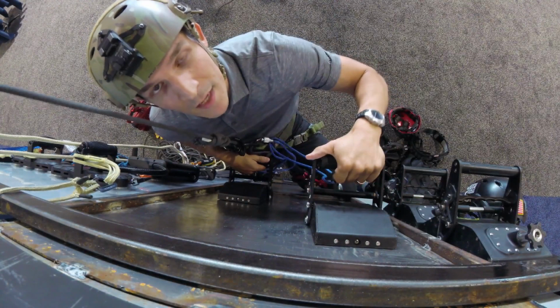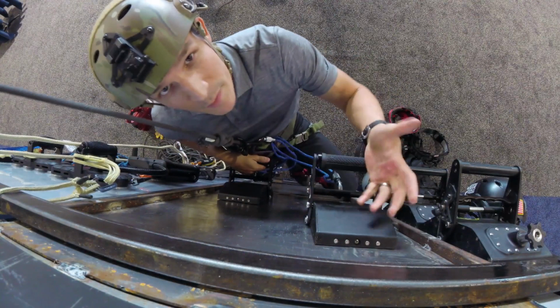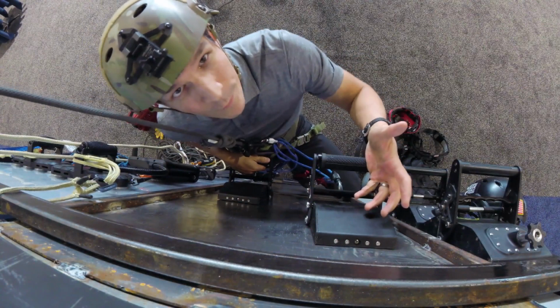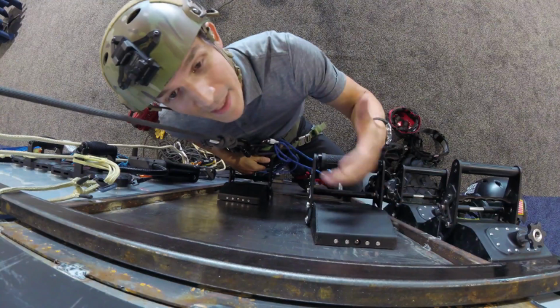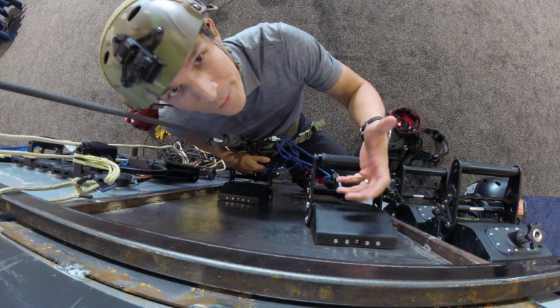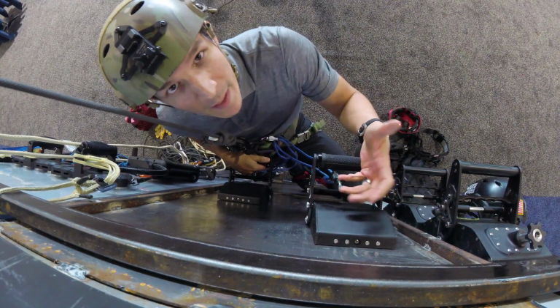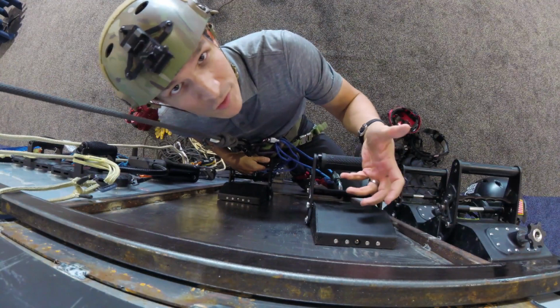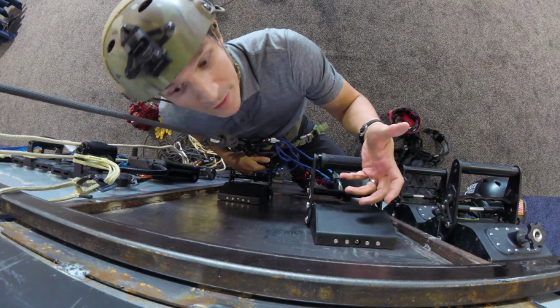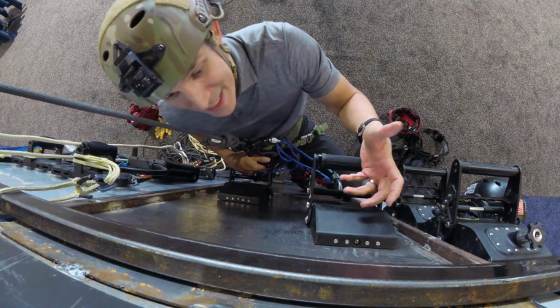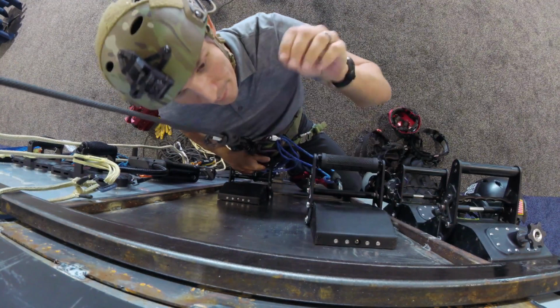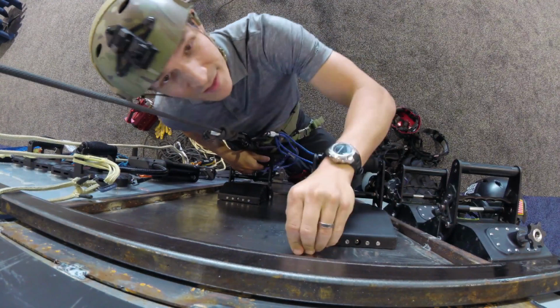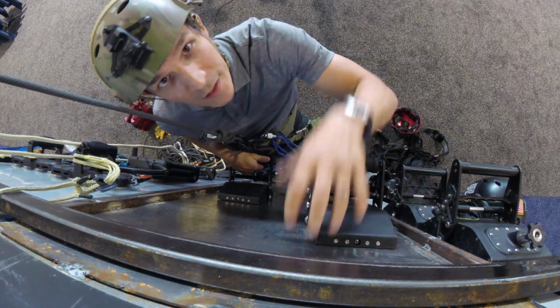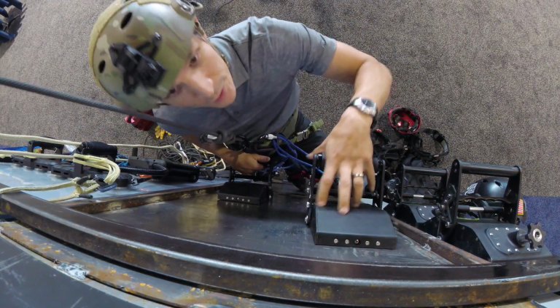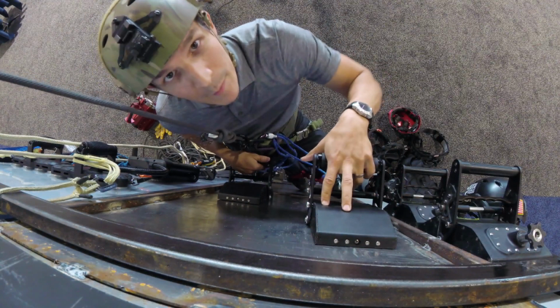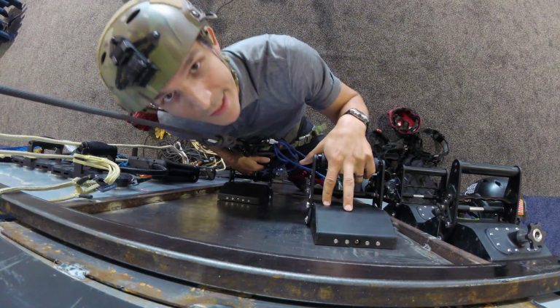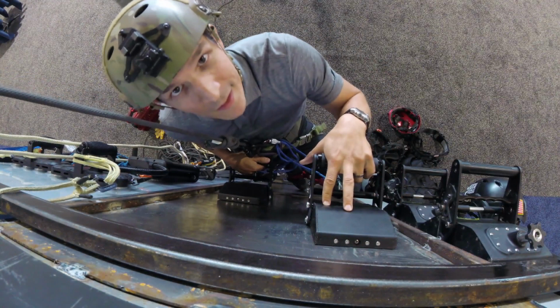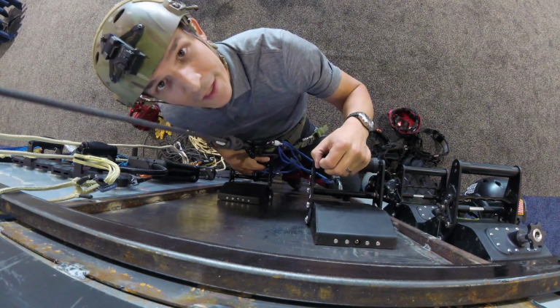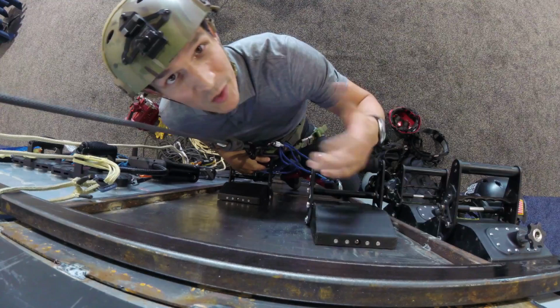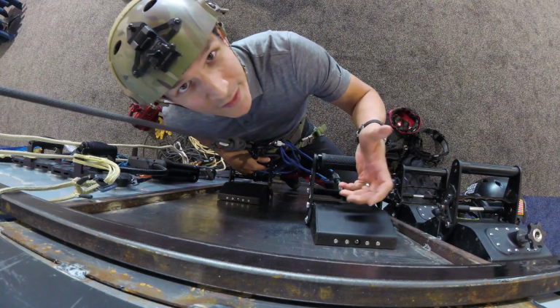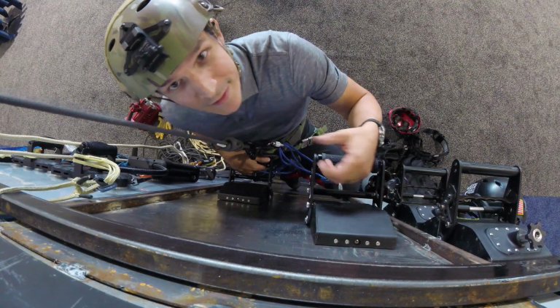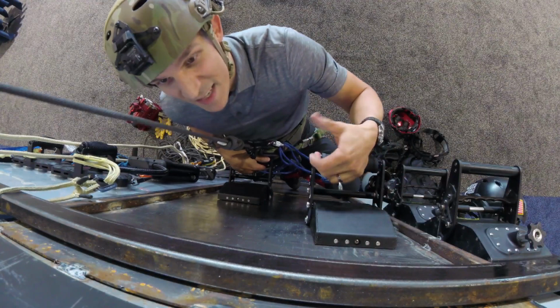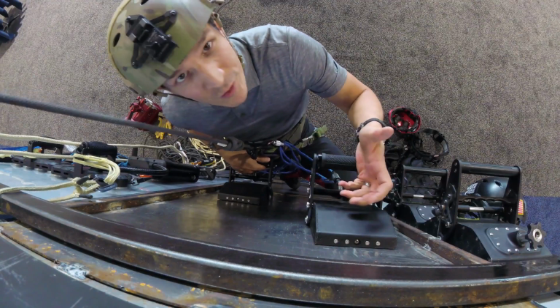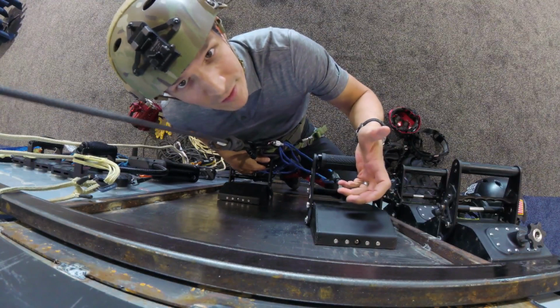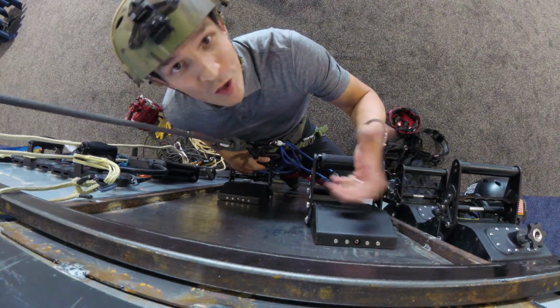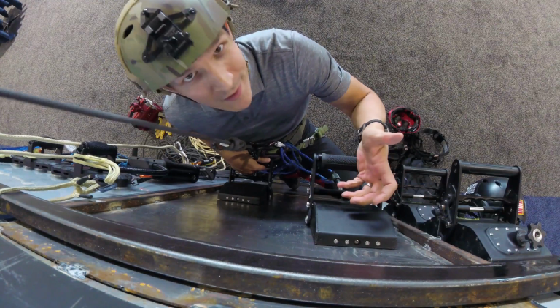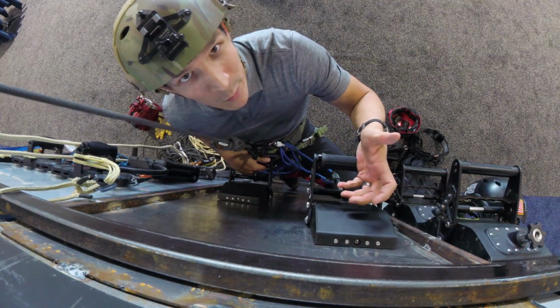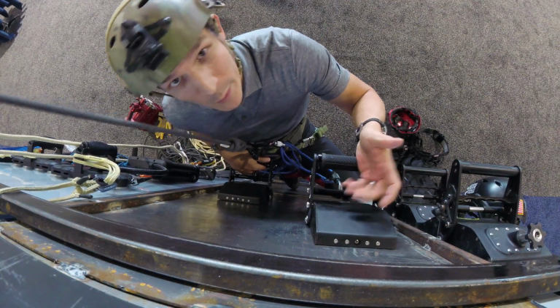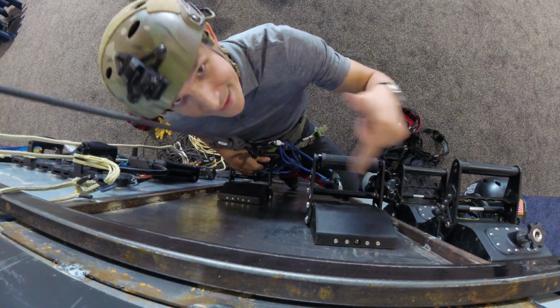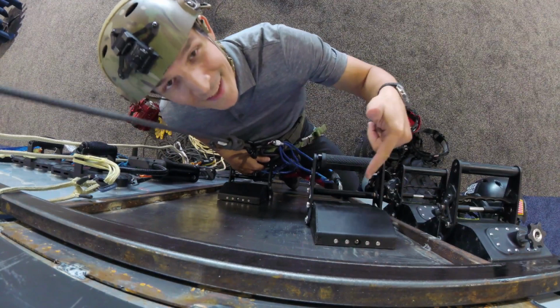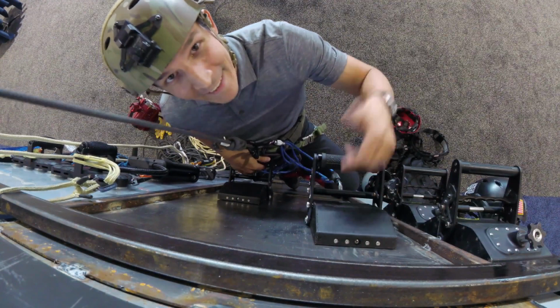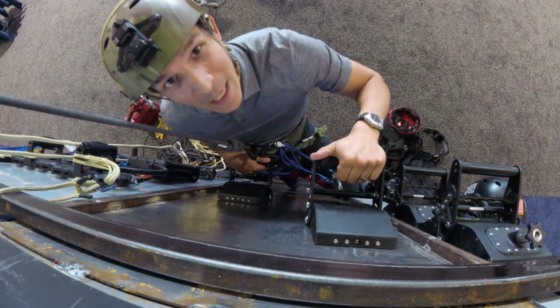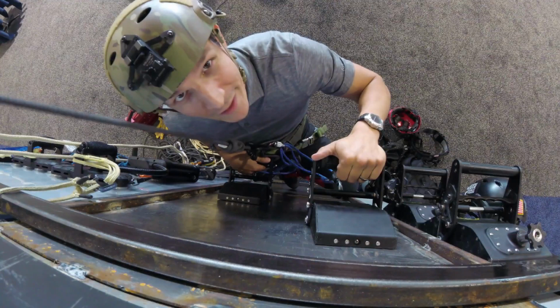These can be used for climbing any ferromagnetic structure — meaning if a magnet sticks to it, you can climb it with these. That could include buildings, infrastructure, or ships, which is why we call these the Atlas Pirate Paddles.